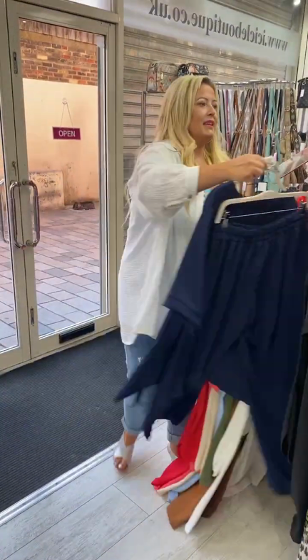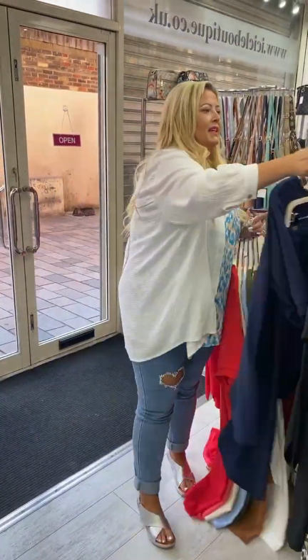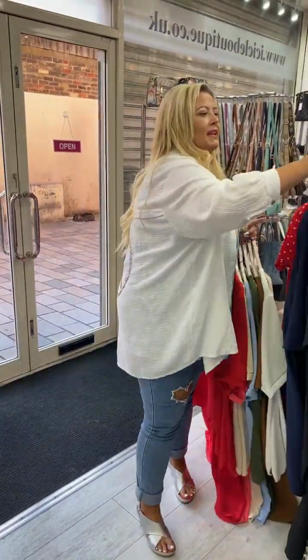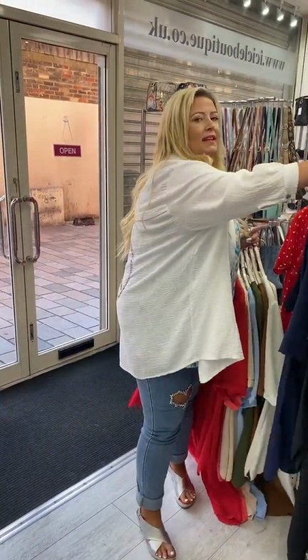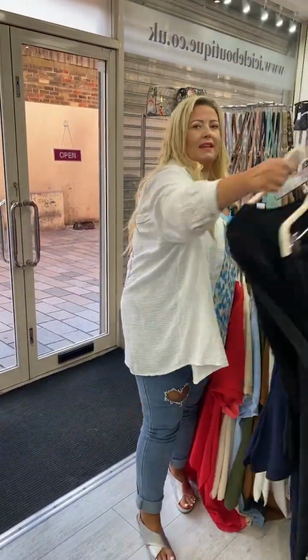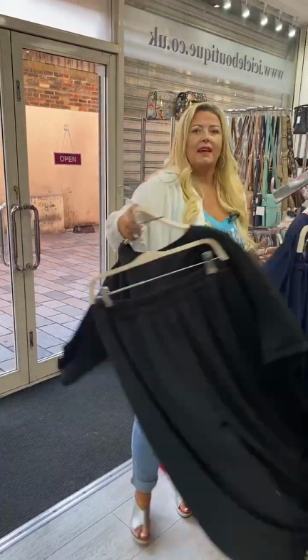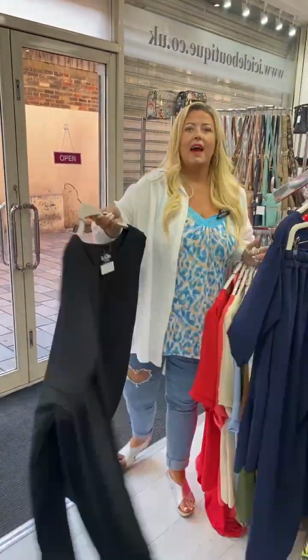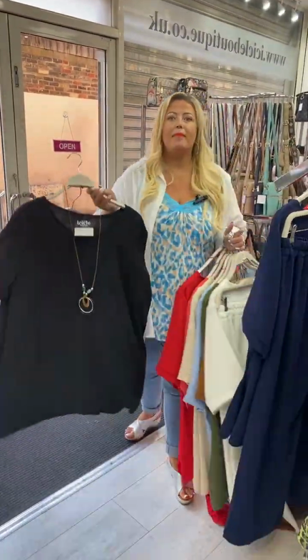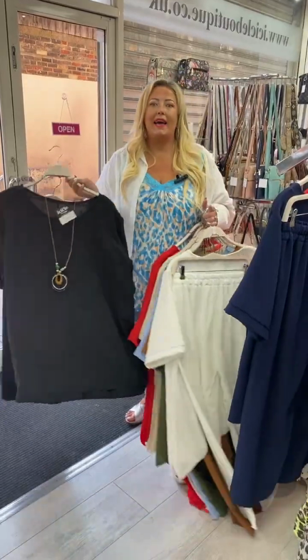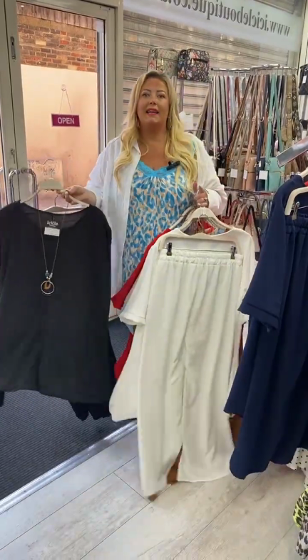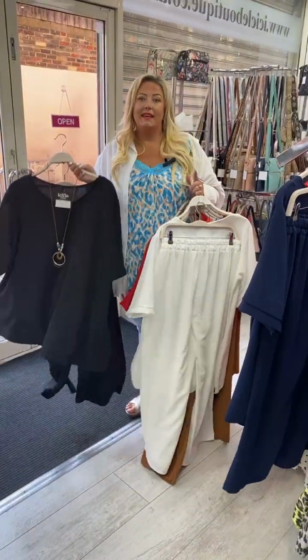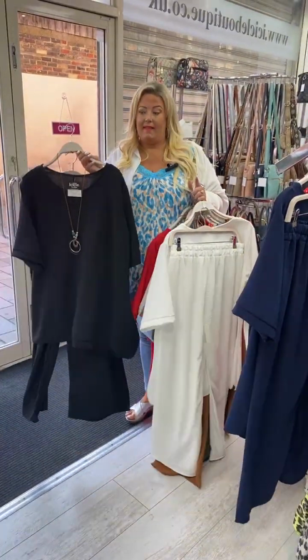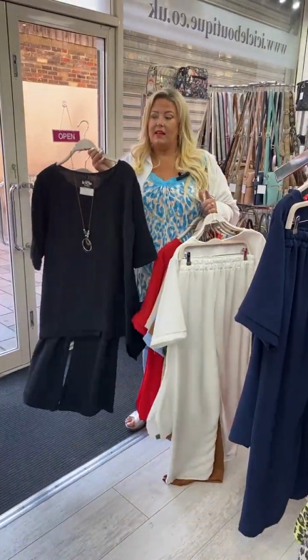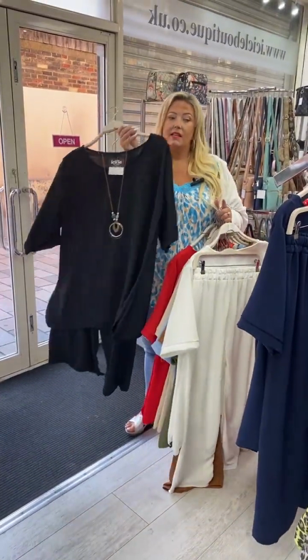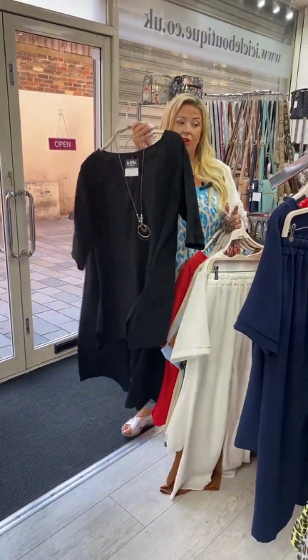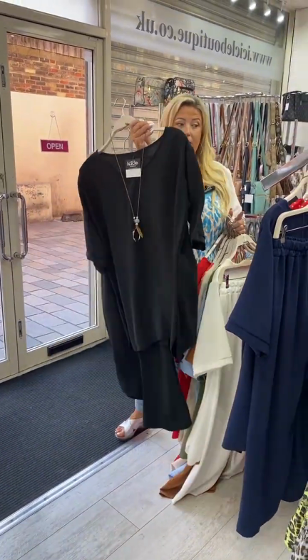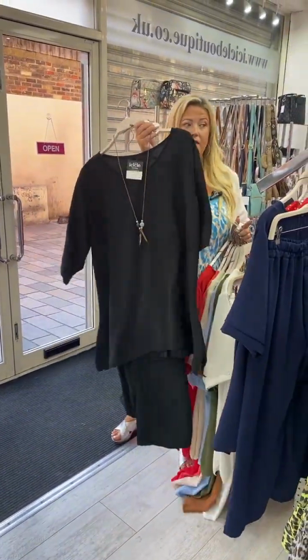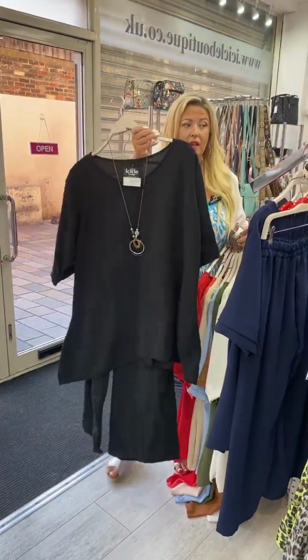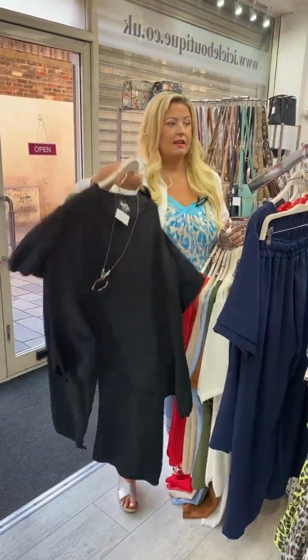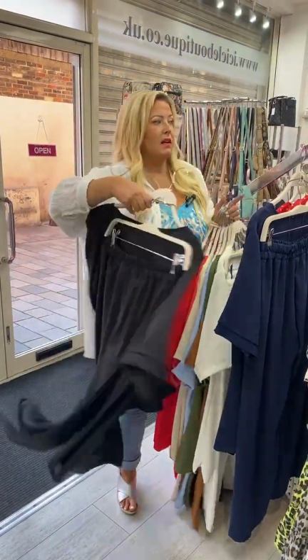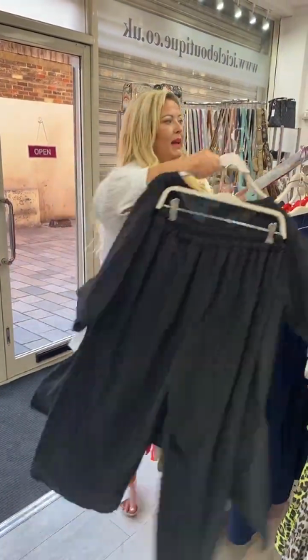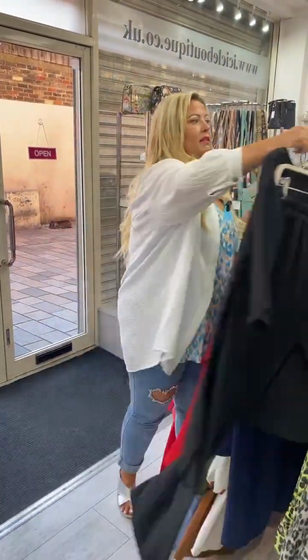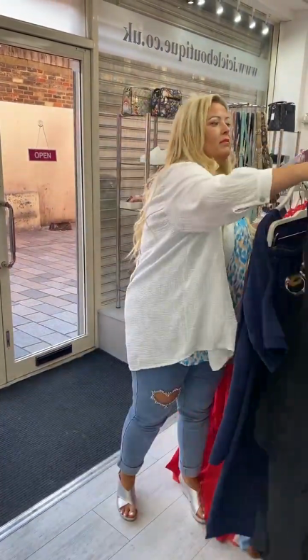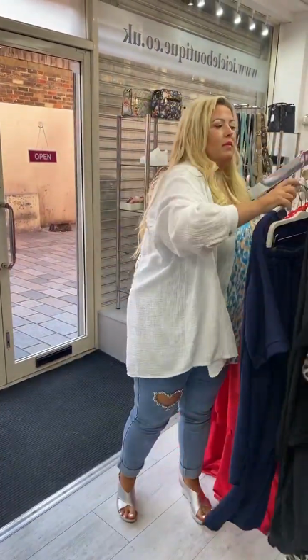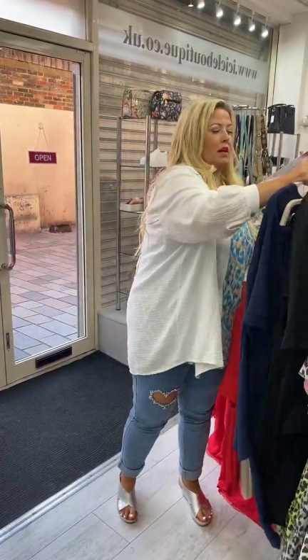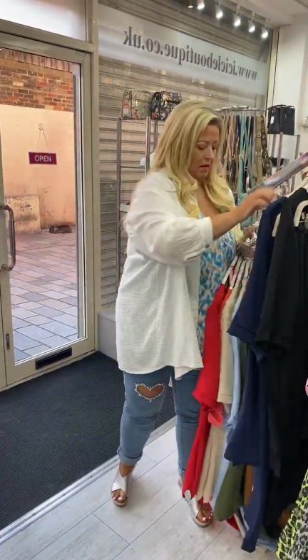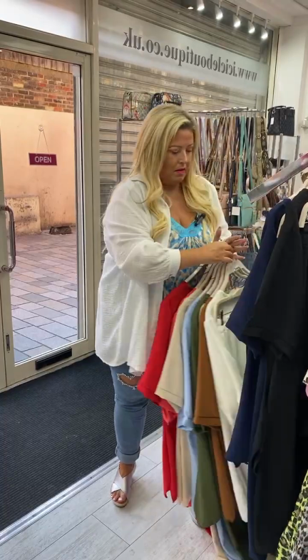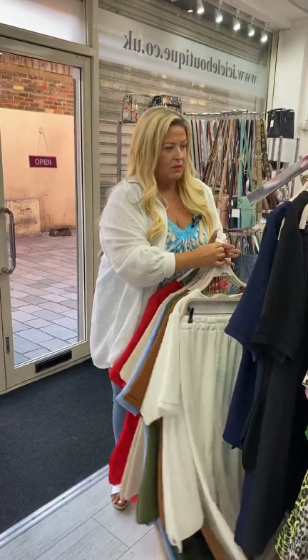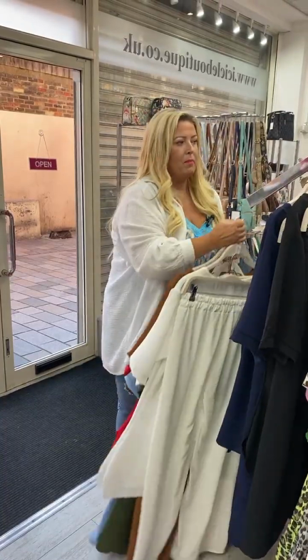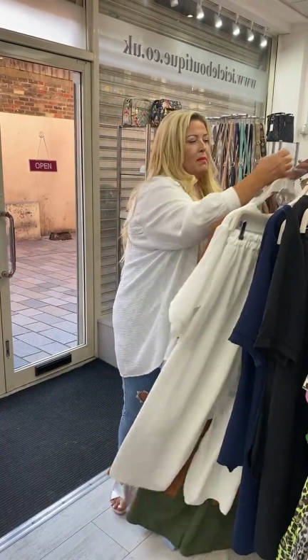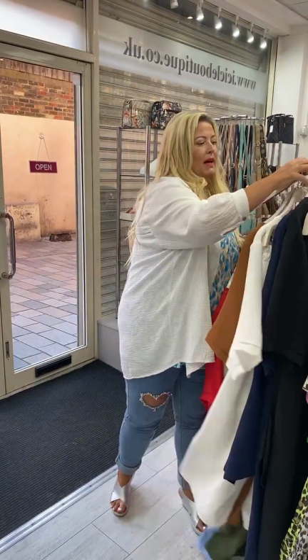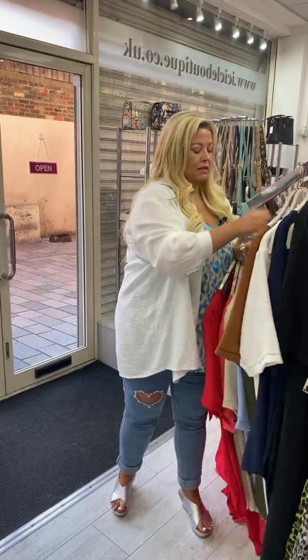Ladies are asking for Barbie blazers! We're desperately trying to get more — we only have a couple left in store like a camel and a green. Keep an eye out, we'll try to get some more.